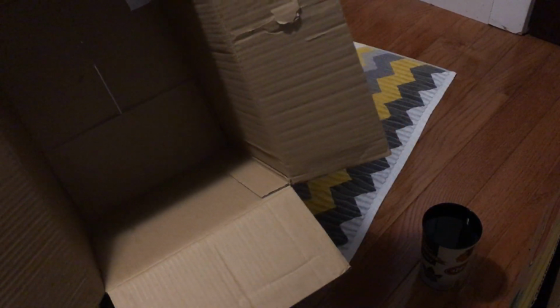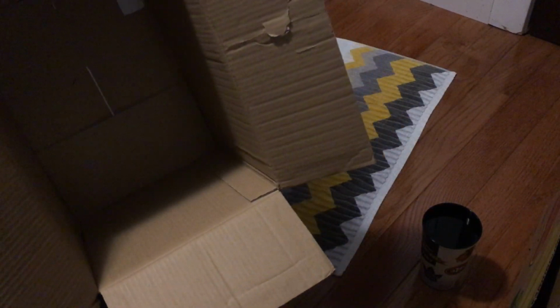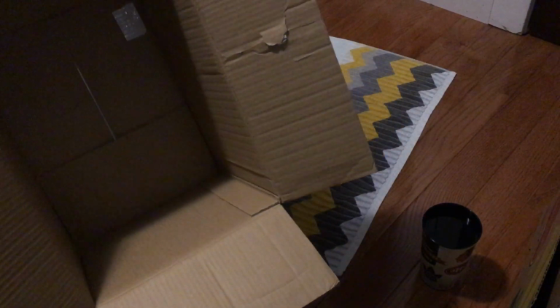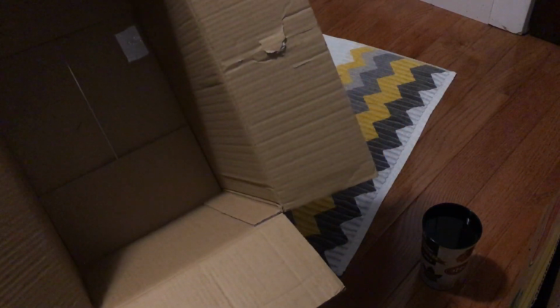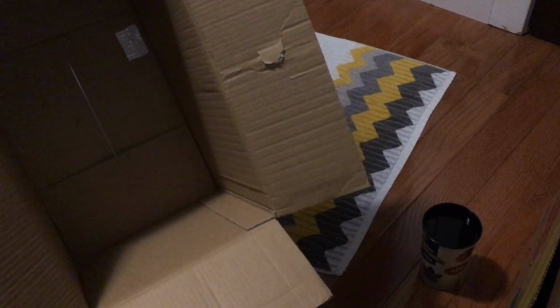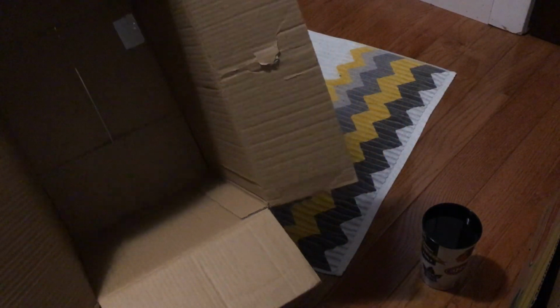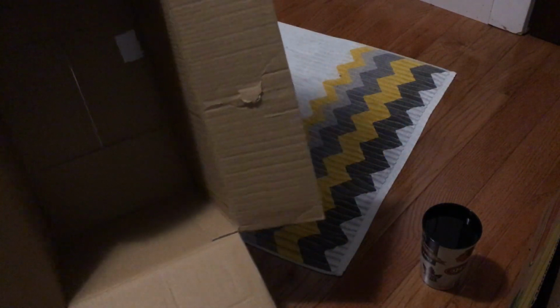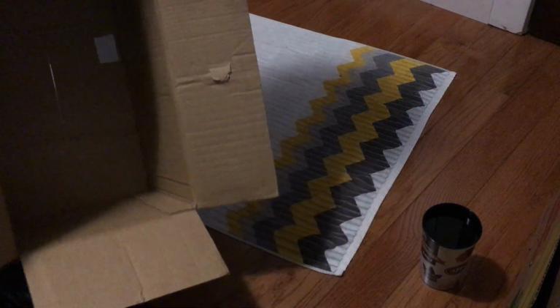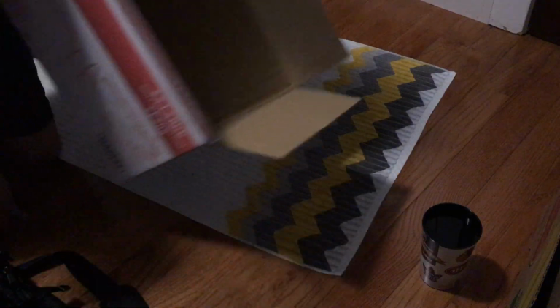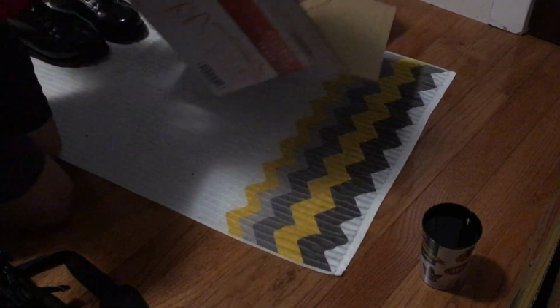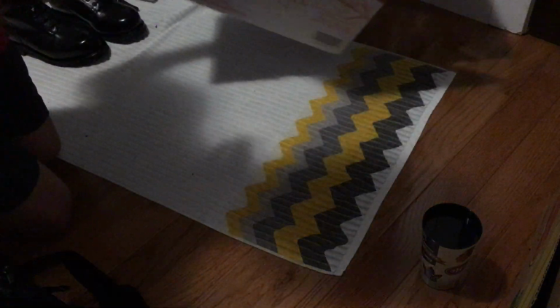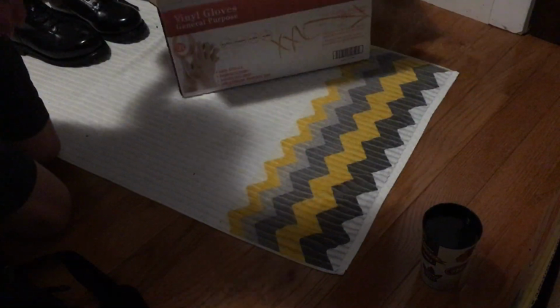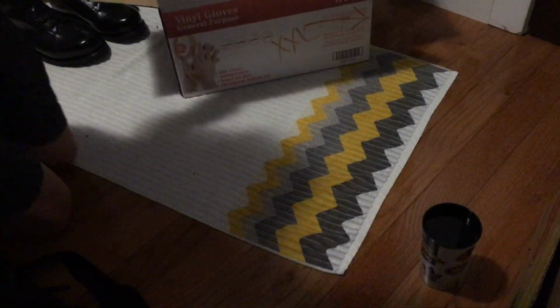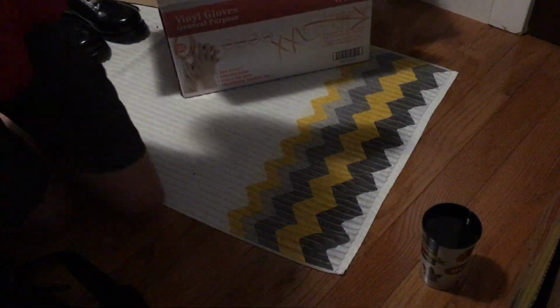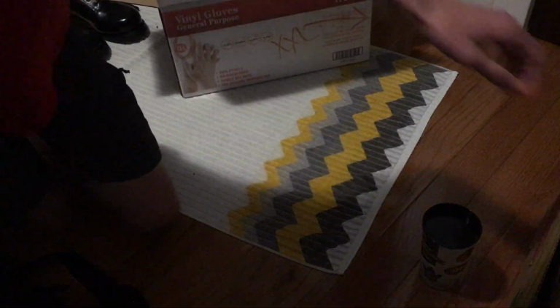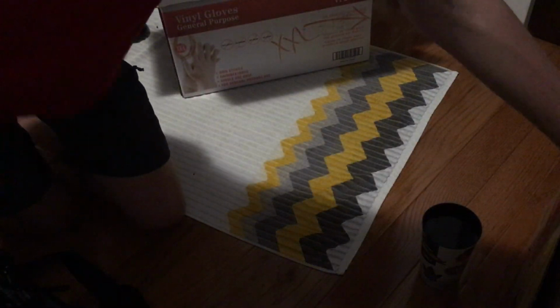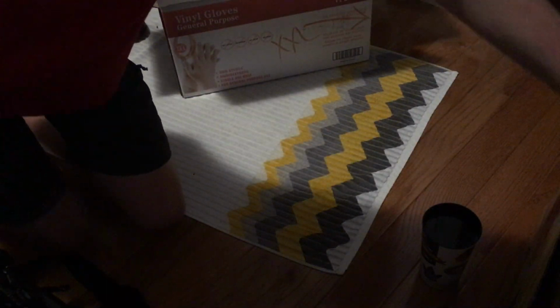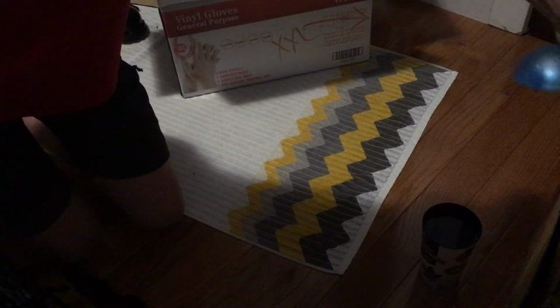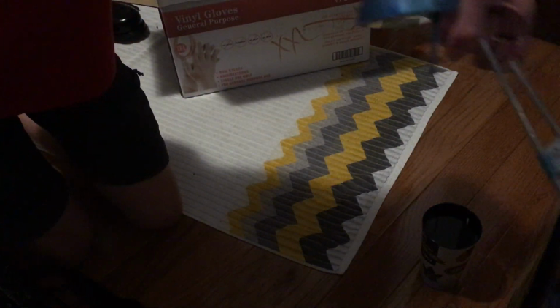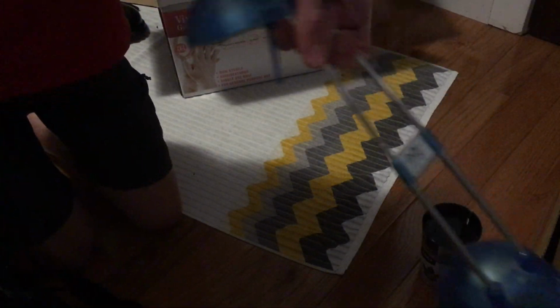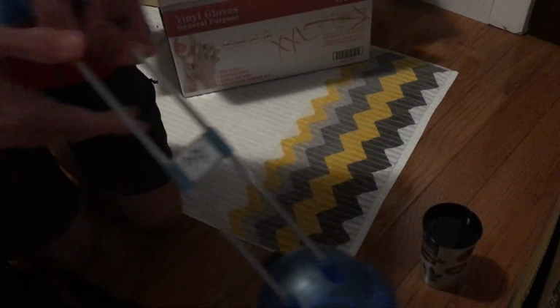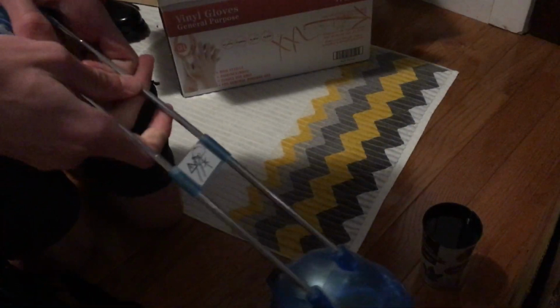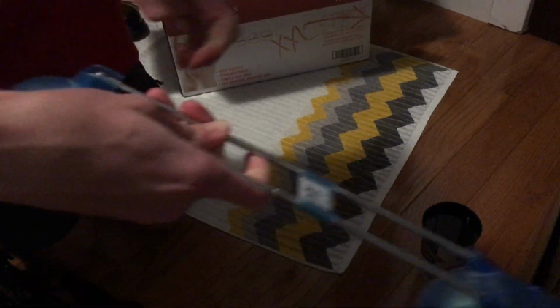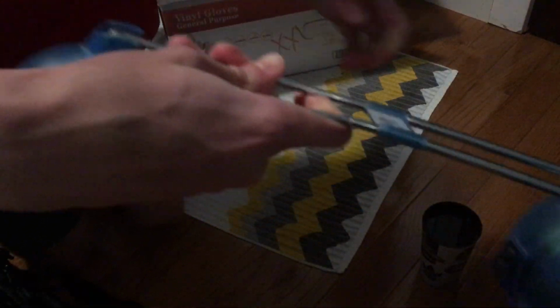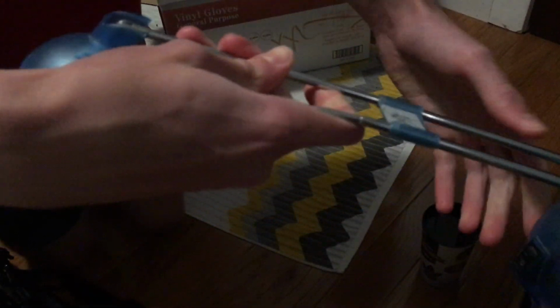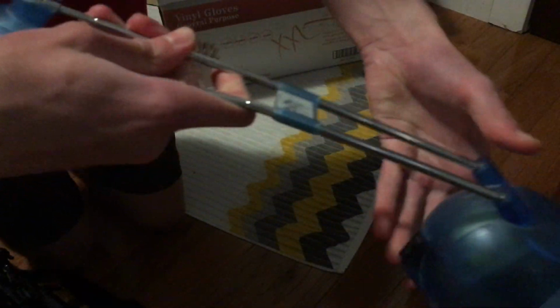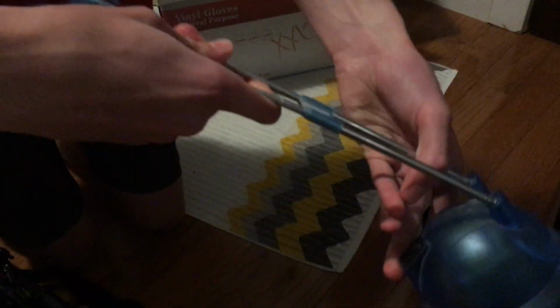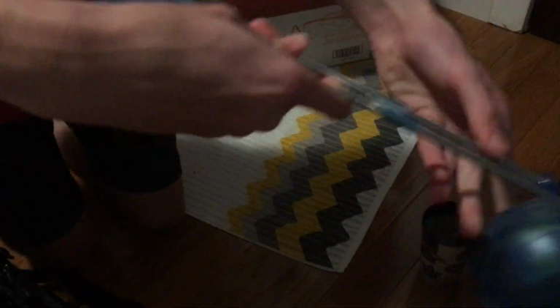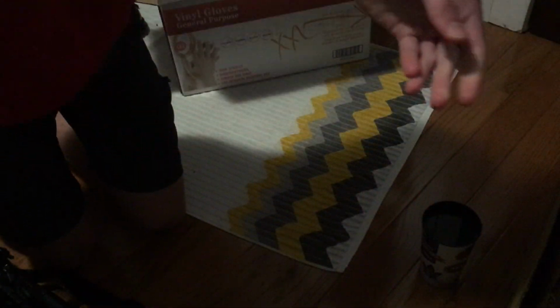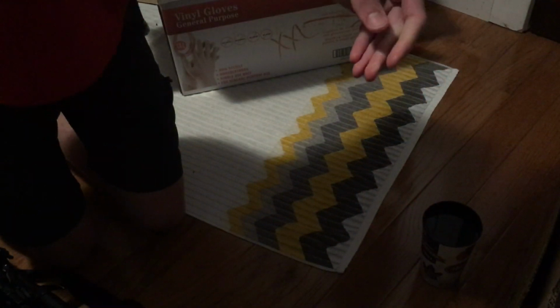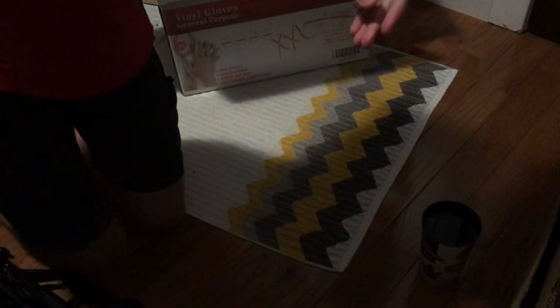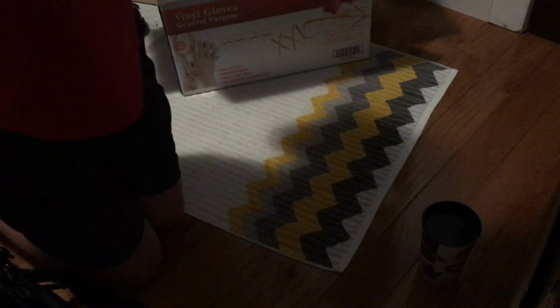Now we're just going to put that aside for a second. This is what we're going to be using for our sun — it's my desk lamp.